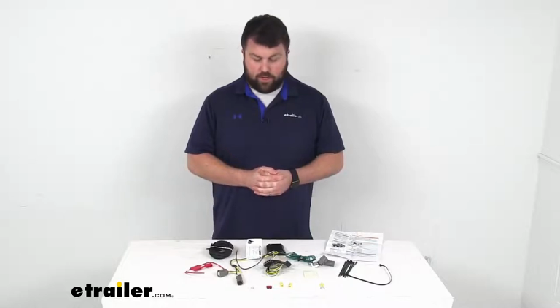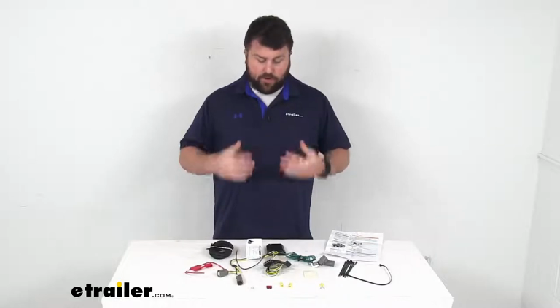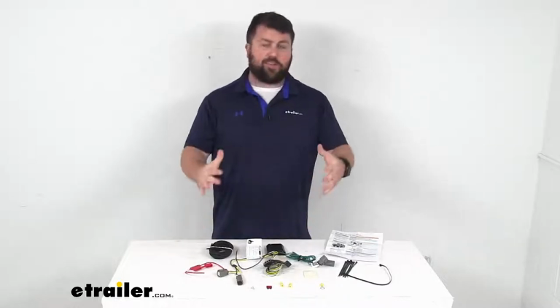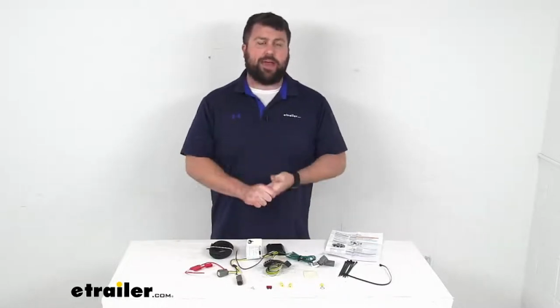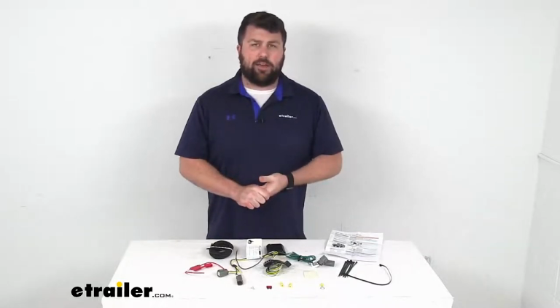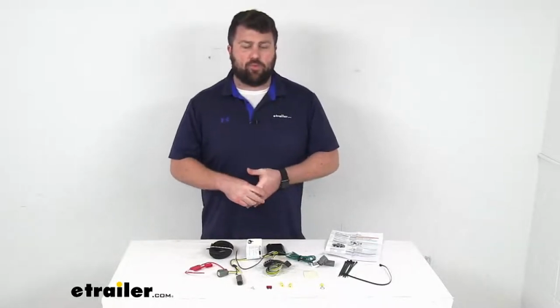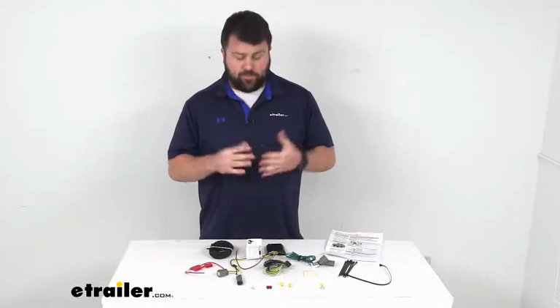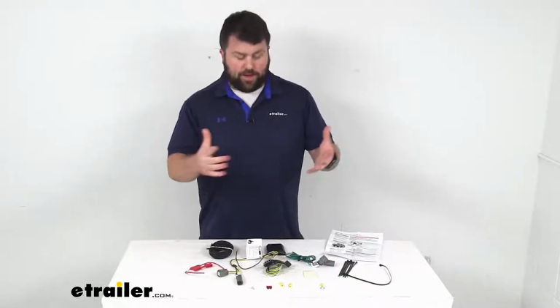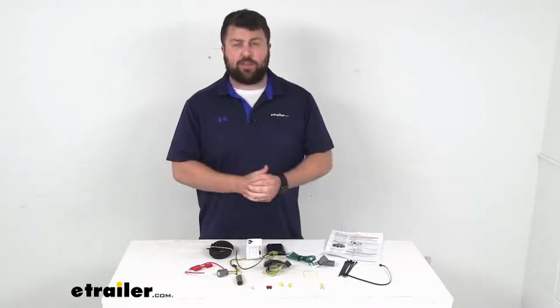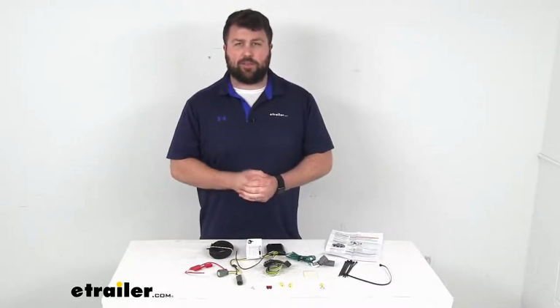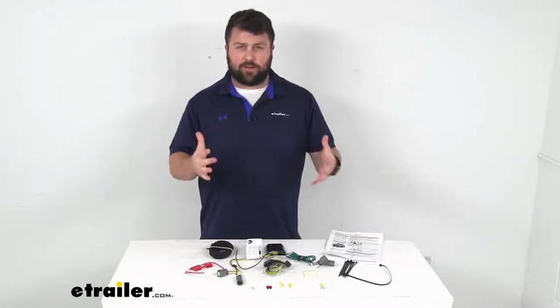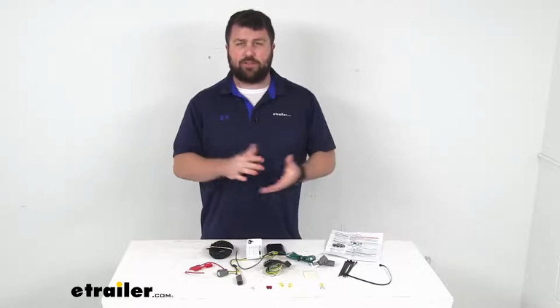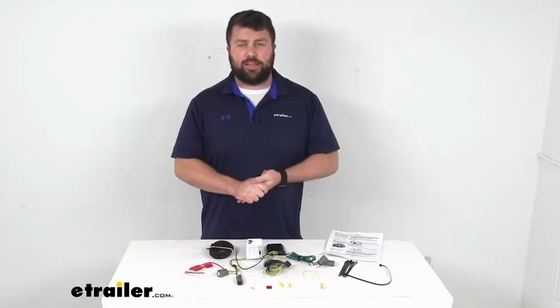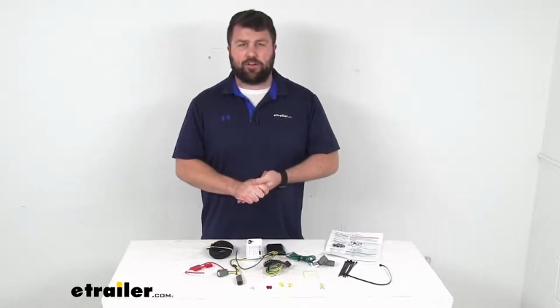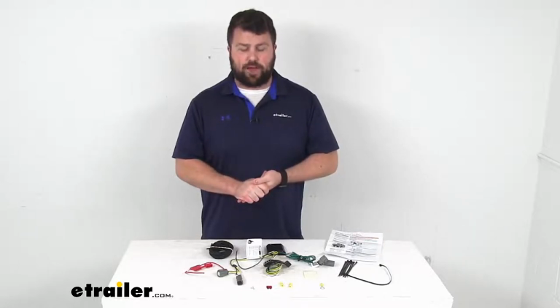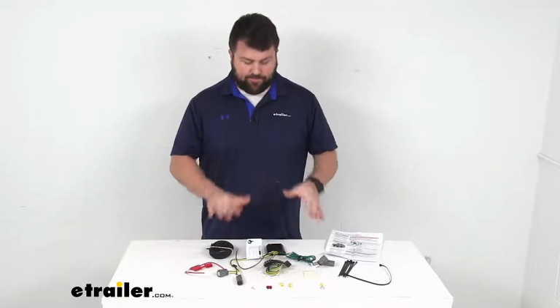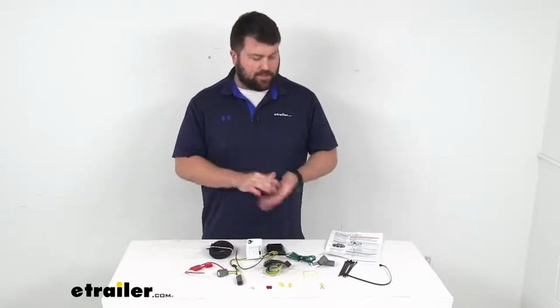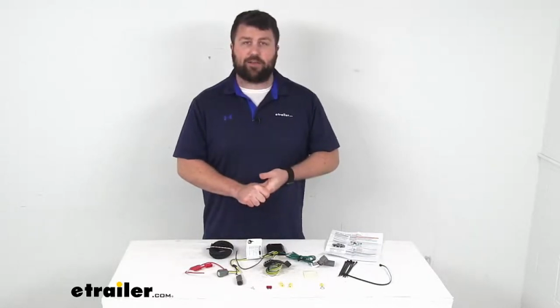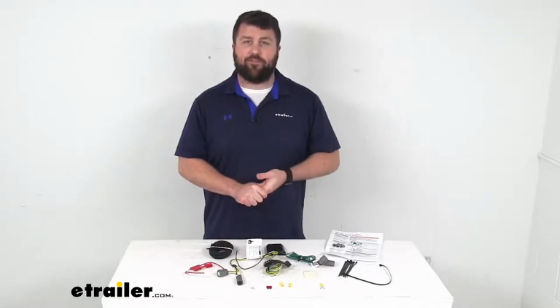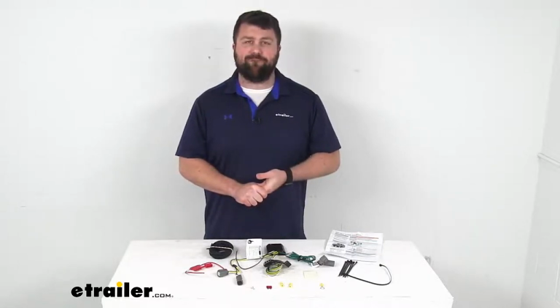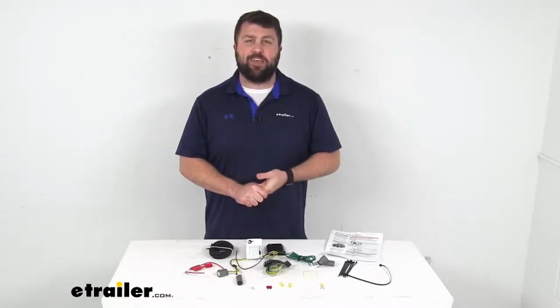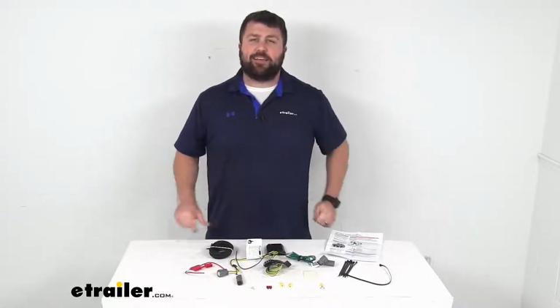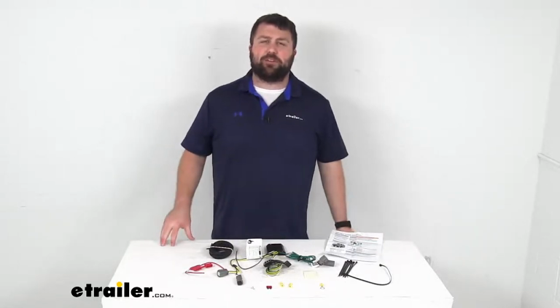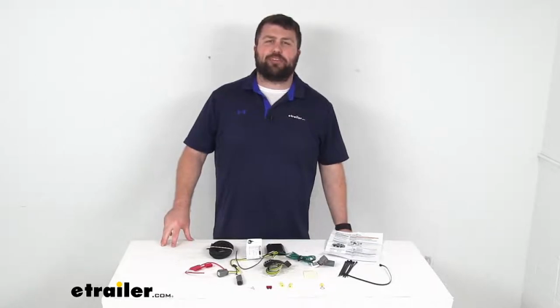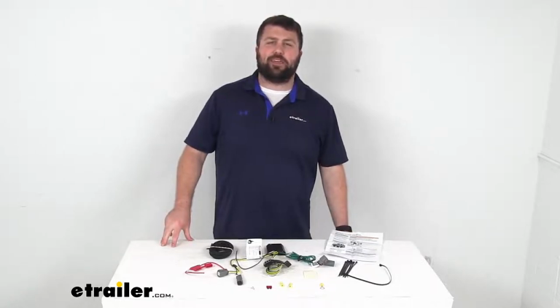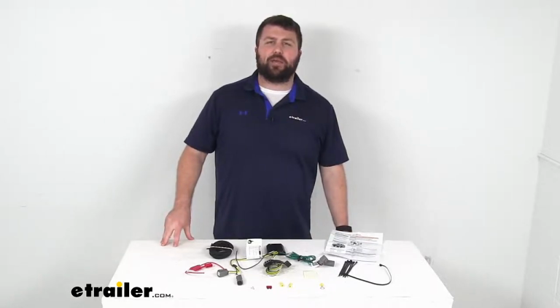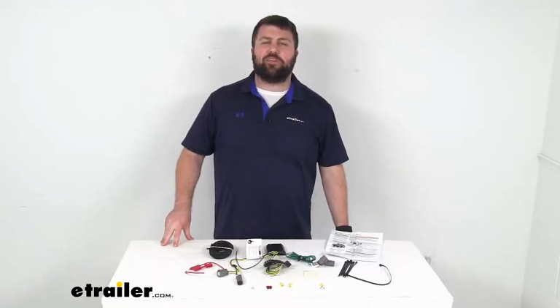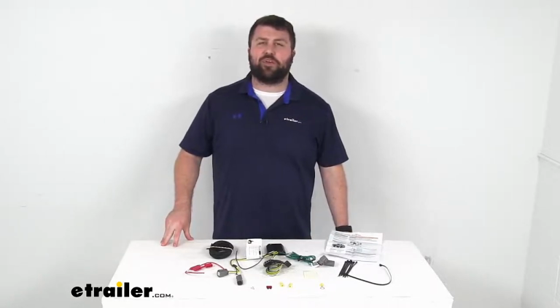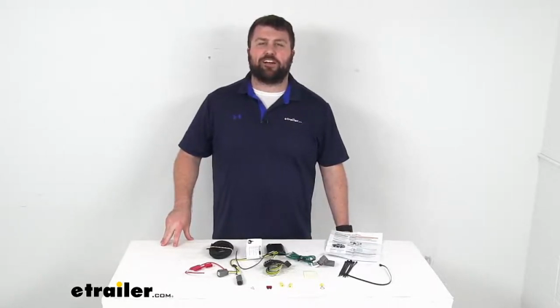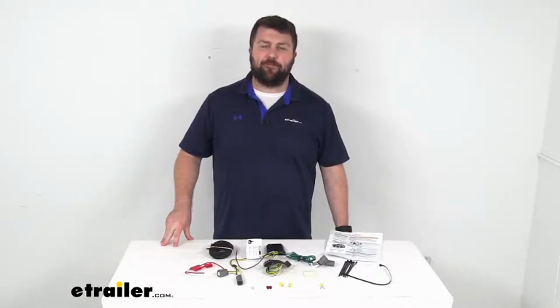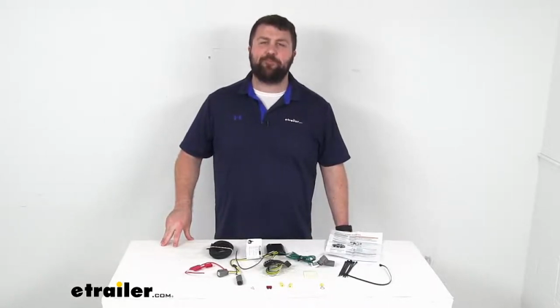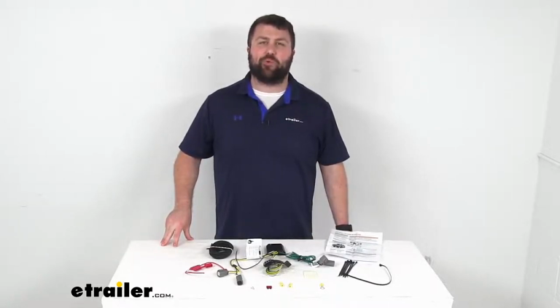So if you are wanting to add wiring so that you can get your trailer's lights functioning properly, this is going to be a great kit for you. That completes our look for today. Again, I'm Michael with eTrailer.com. Thanks for watching.